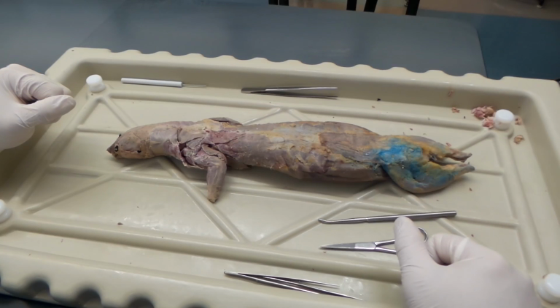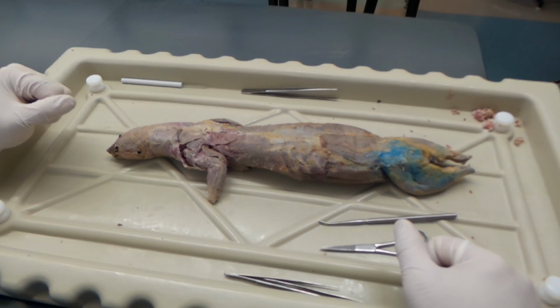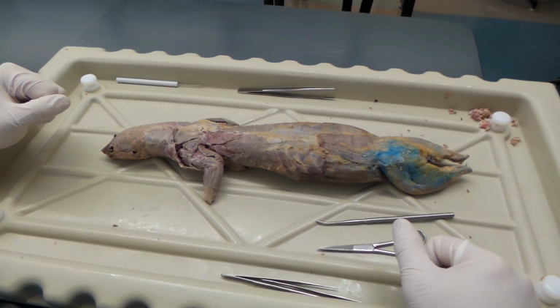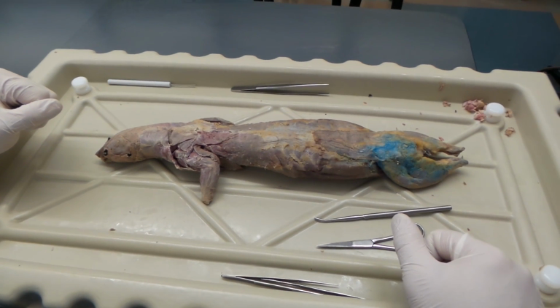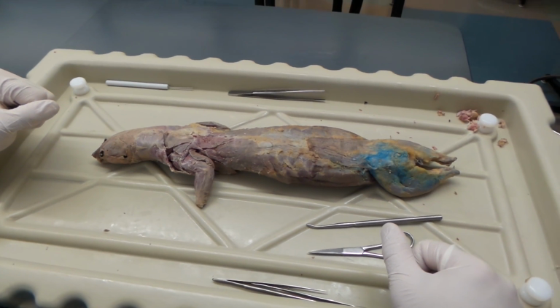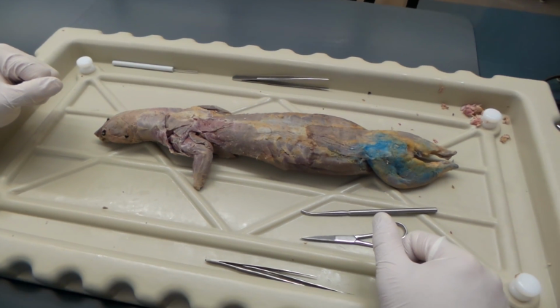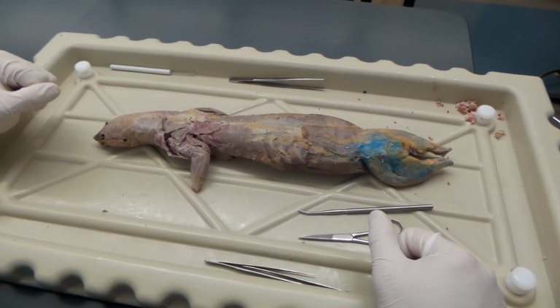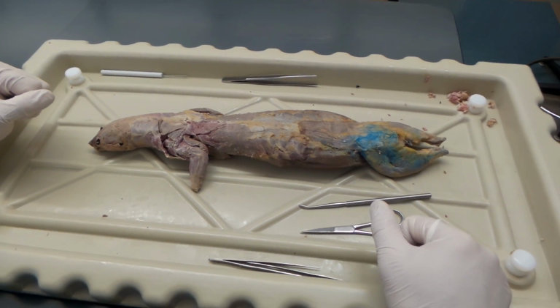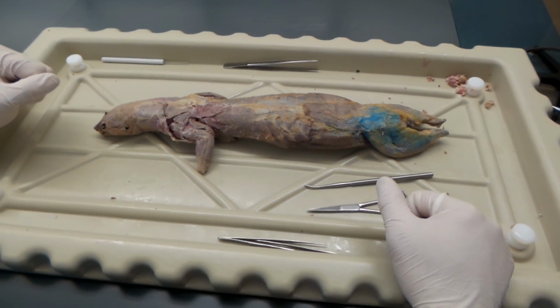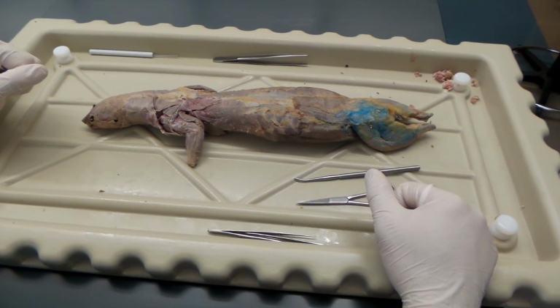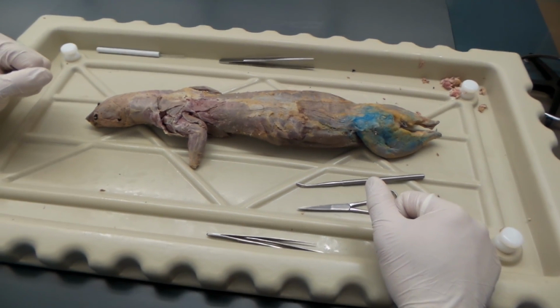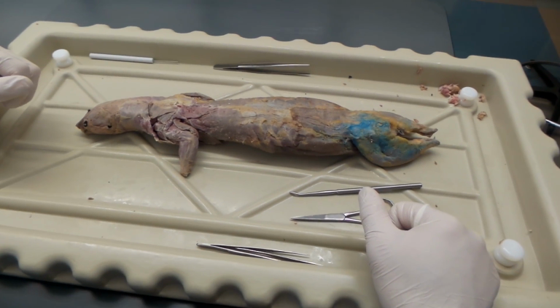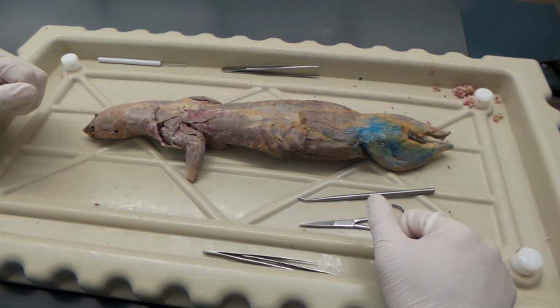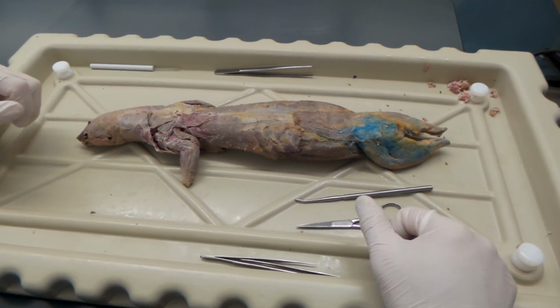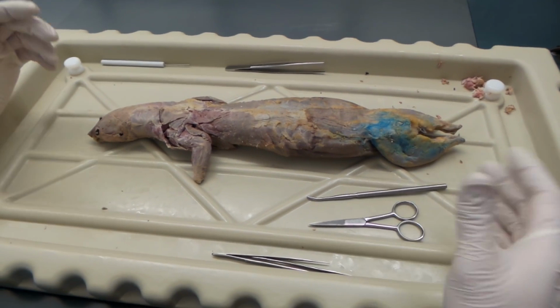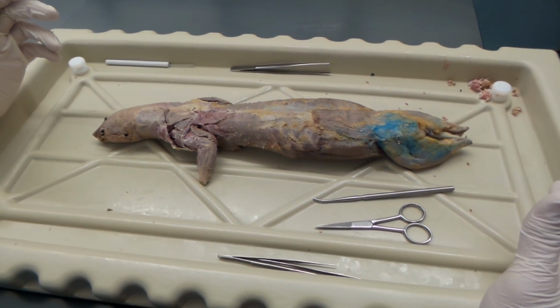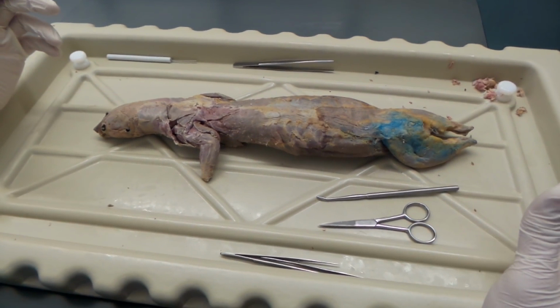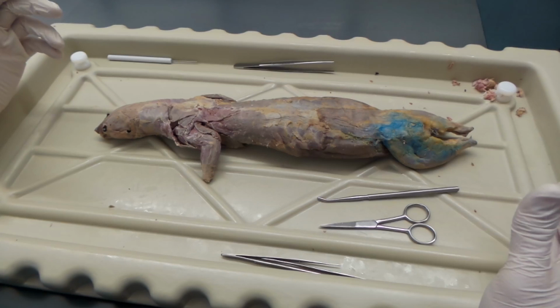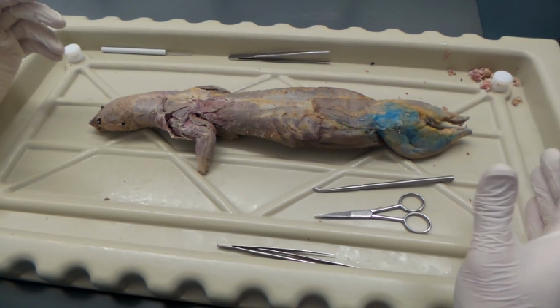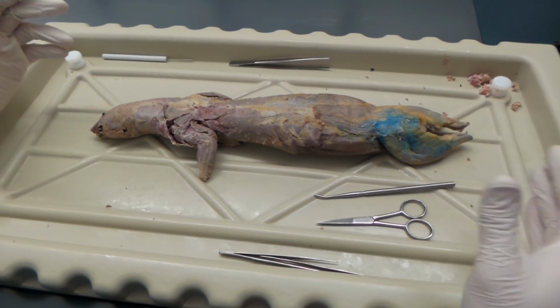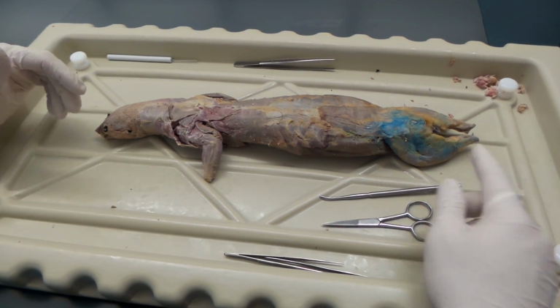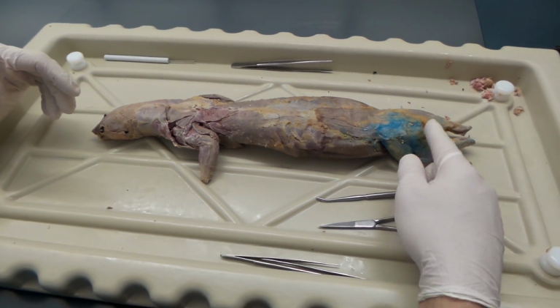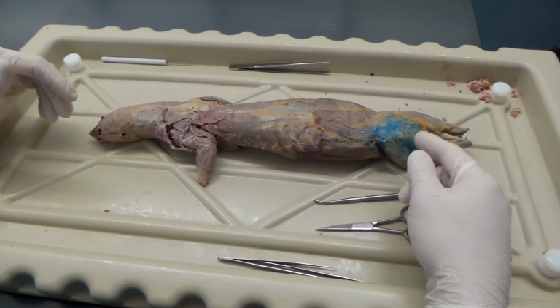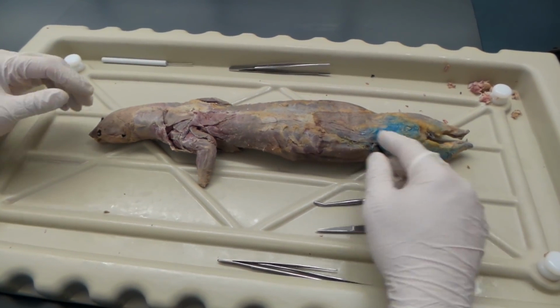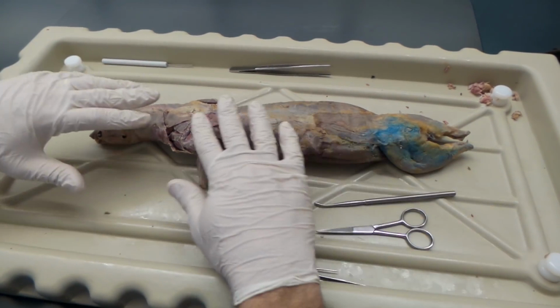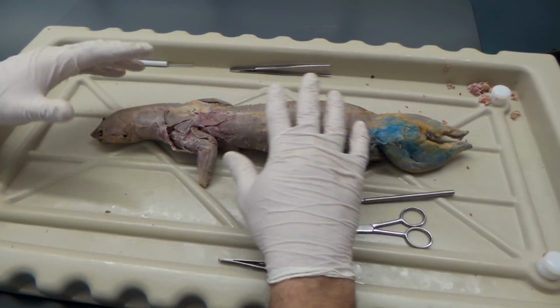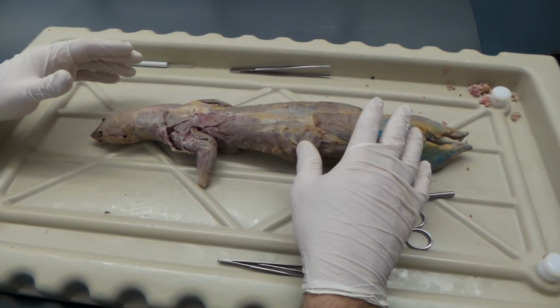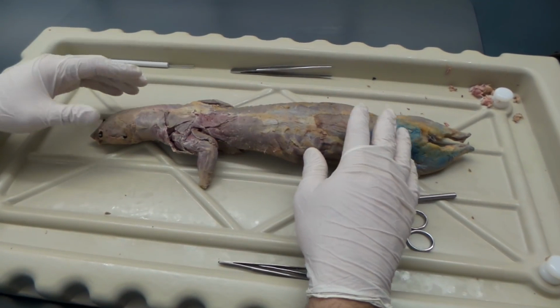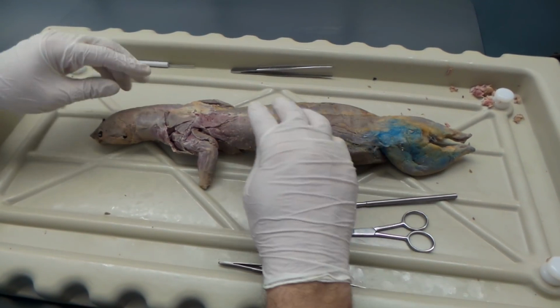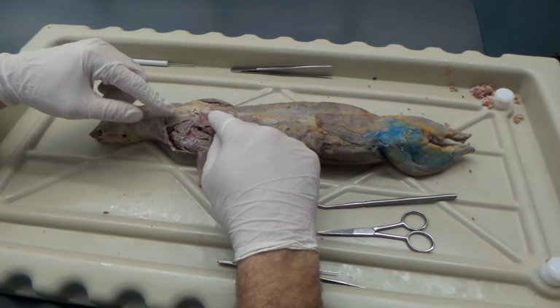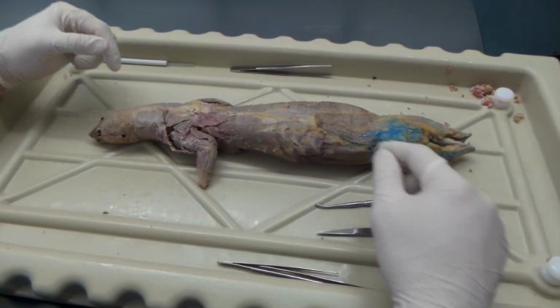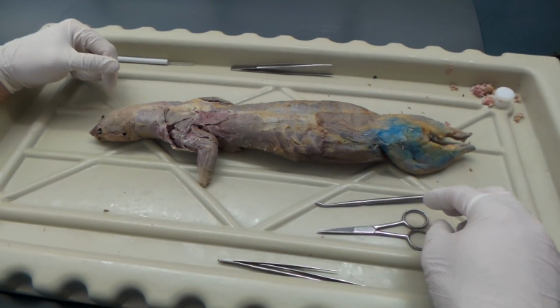This is day one Bio 210 lab. Once you've got your mink, the first thing you want to do is cut the tail off, remove a lot of the fat, and then we're going to start looking at some of the superficial muscles of the back.